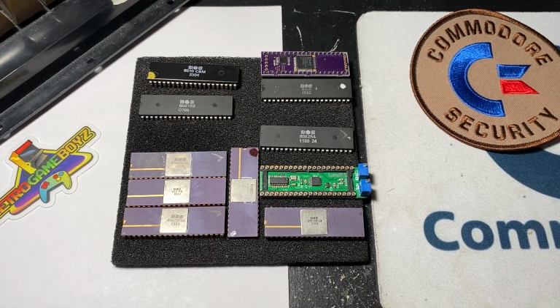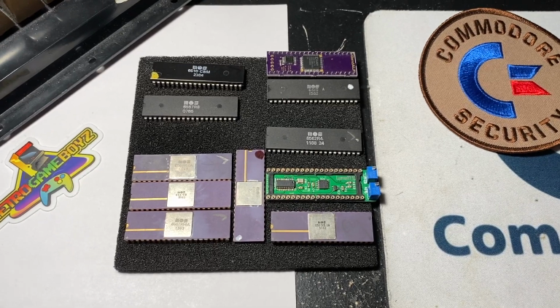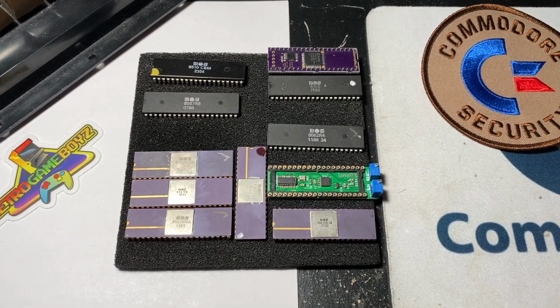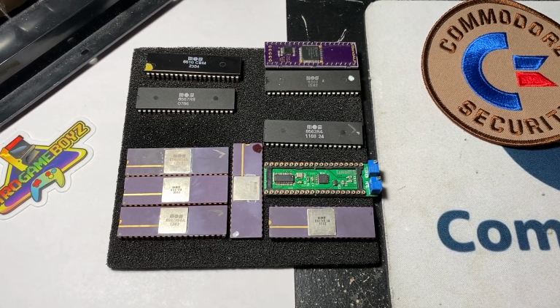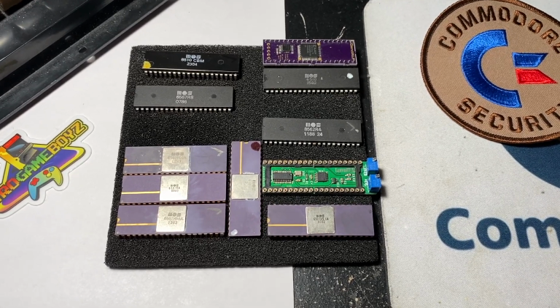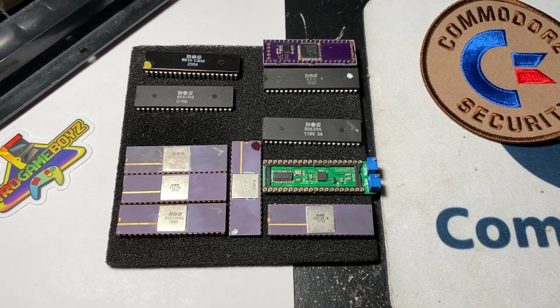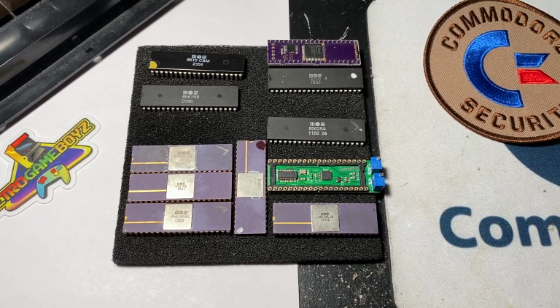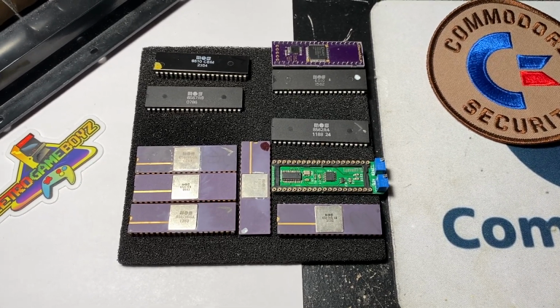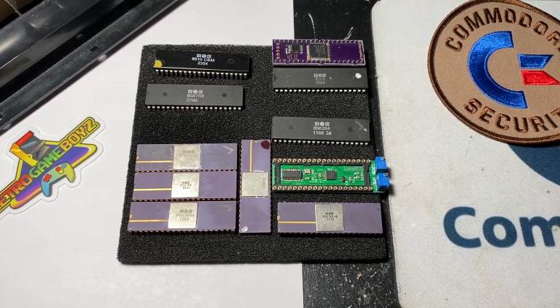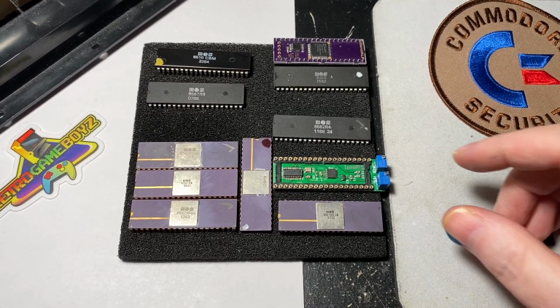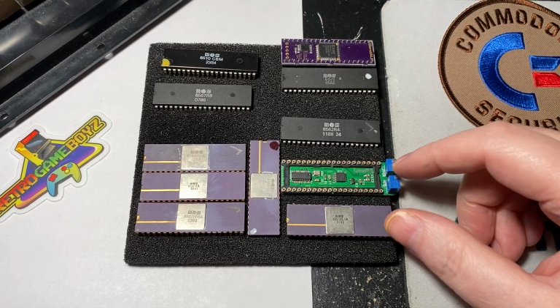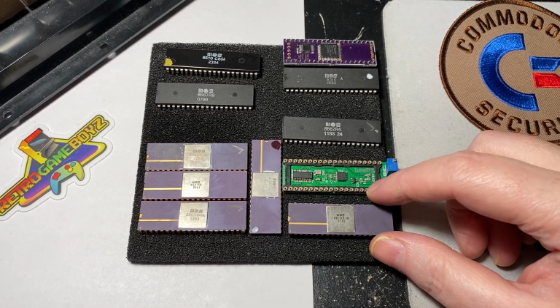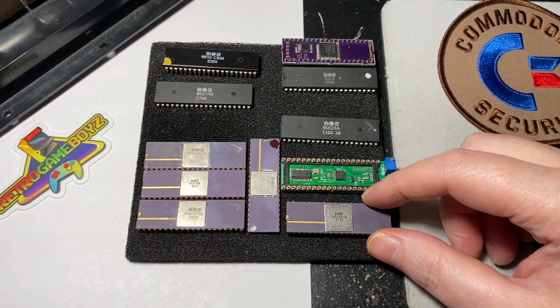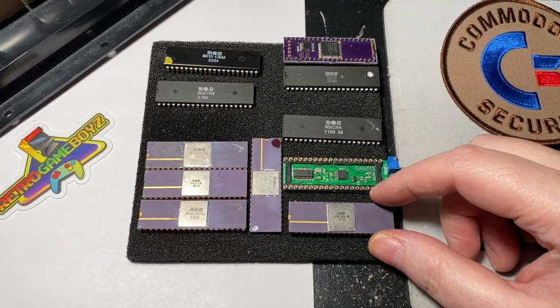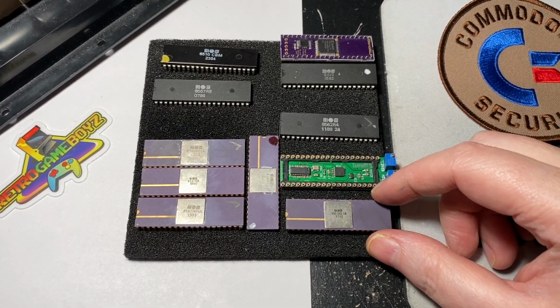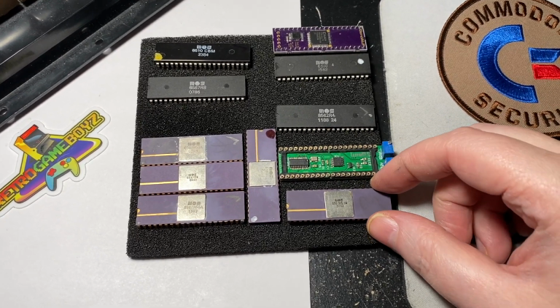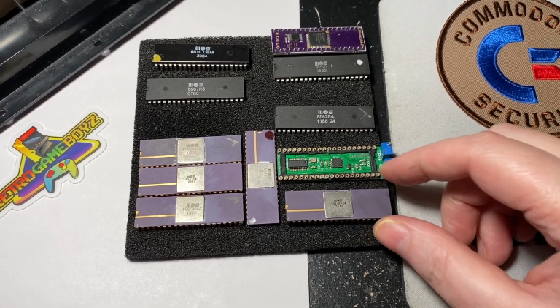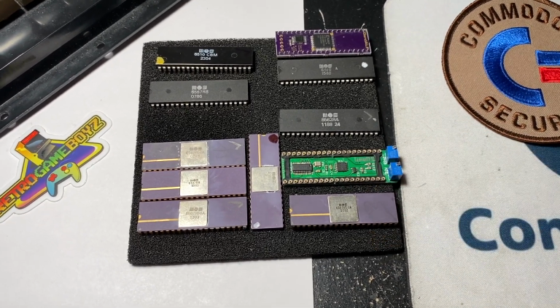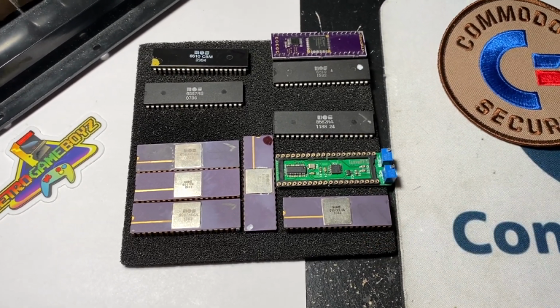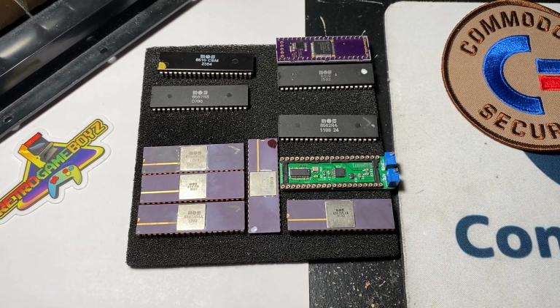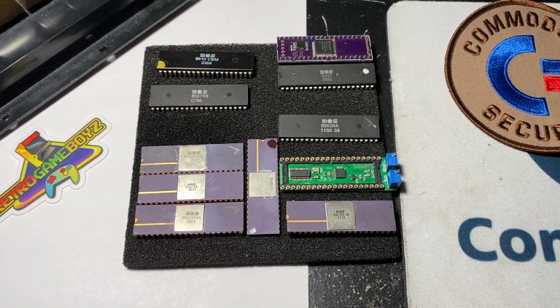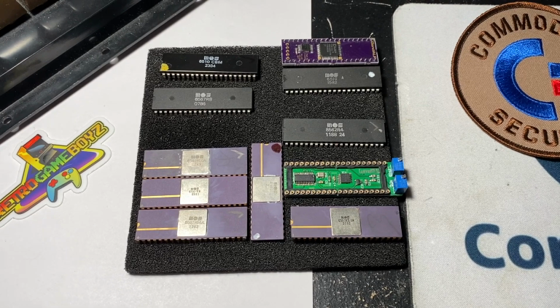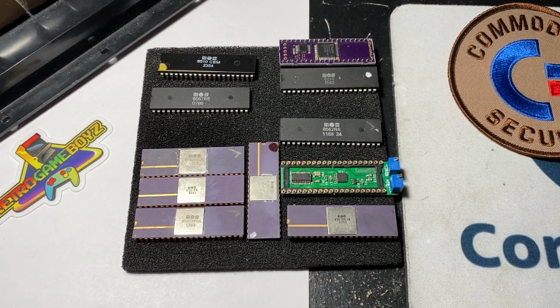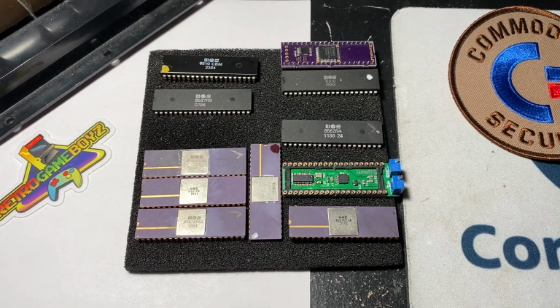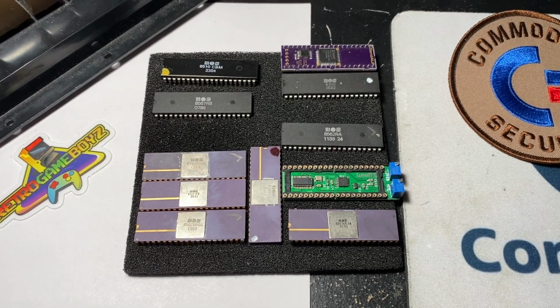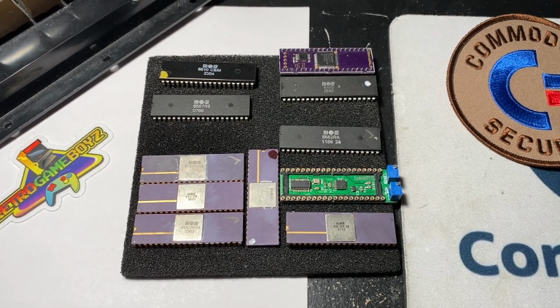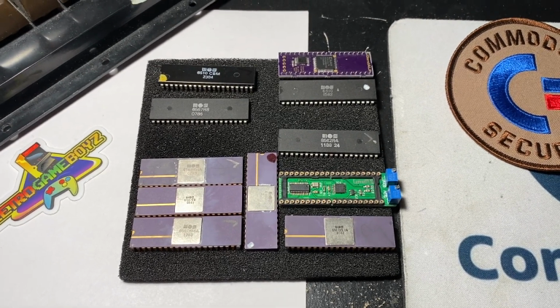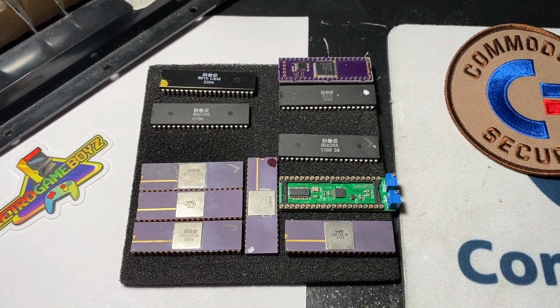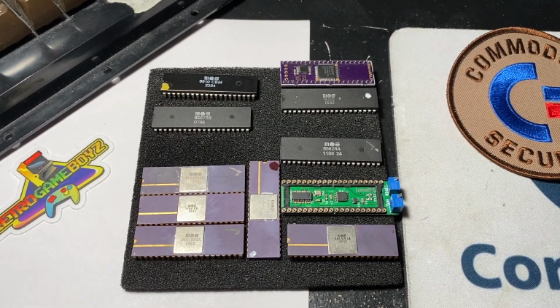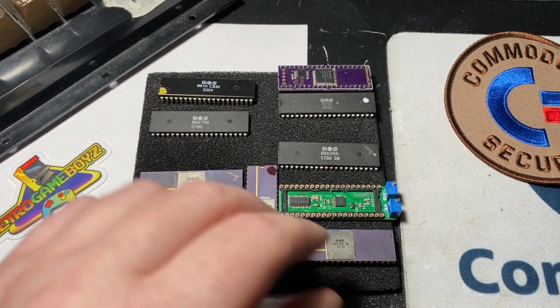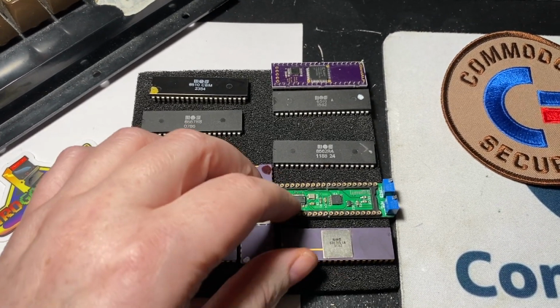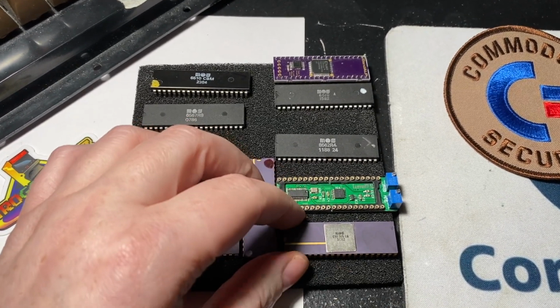Hello there, once again, Commodore fans. This is Apex Technol, back with a long overdue video. And the topic of this video is a bit of a revisiting of a video that I made about five years ago.